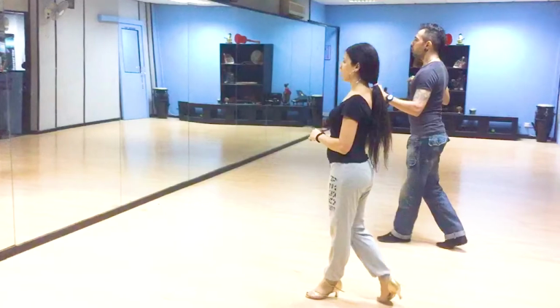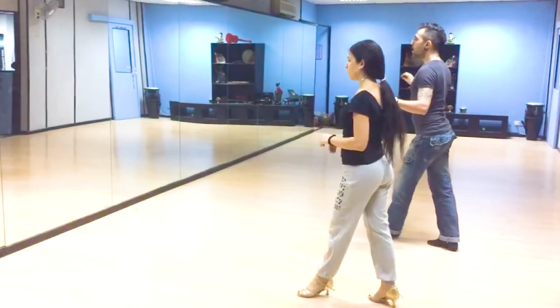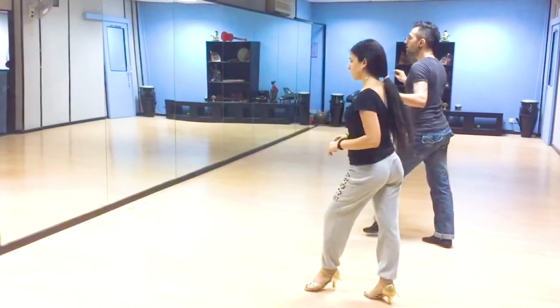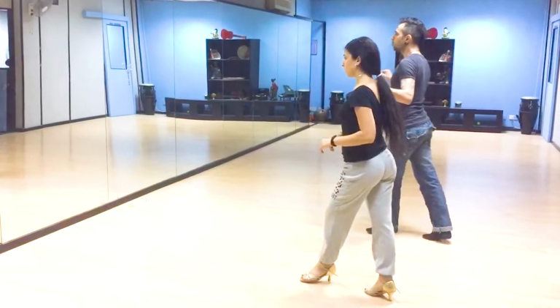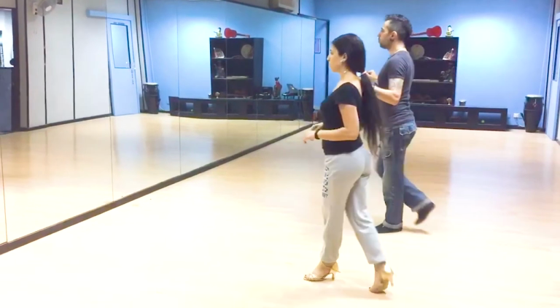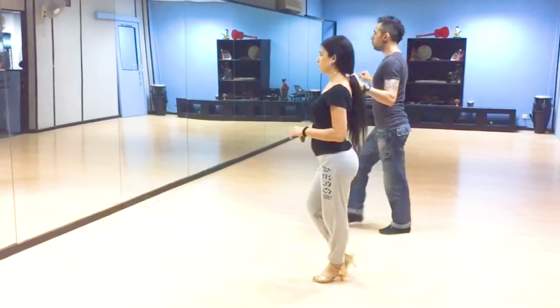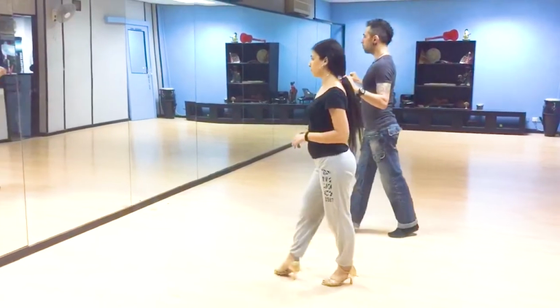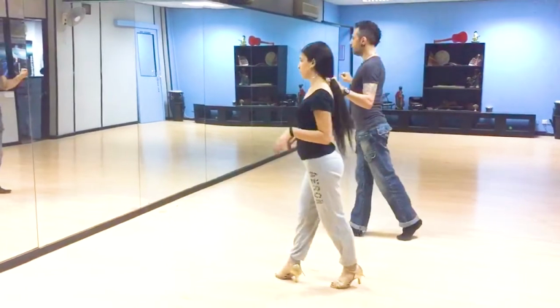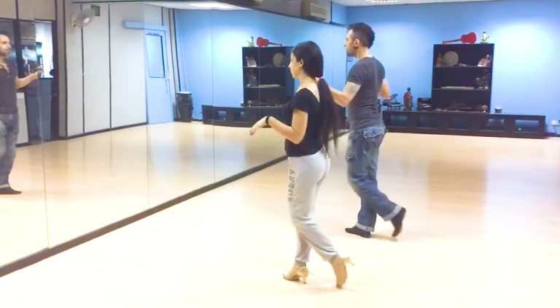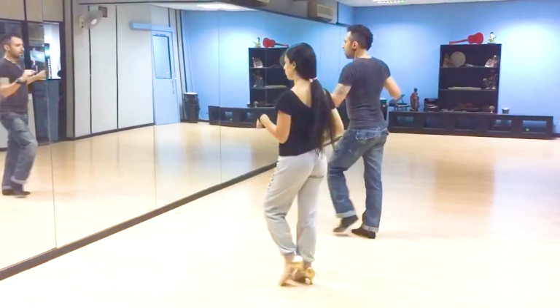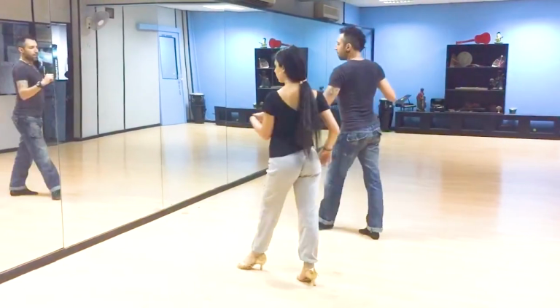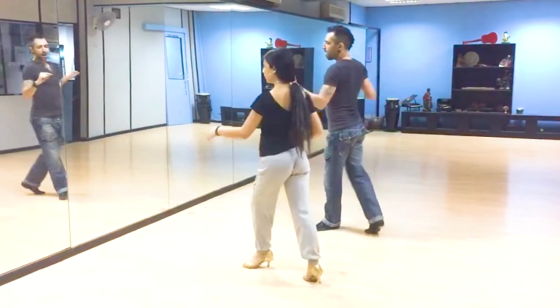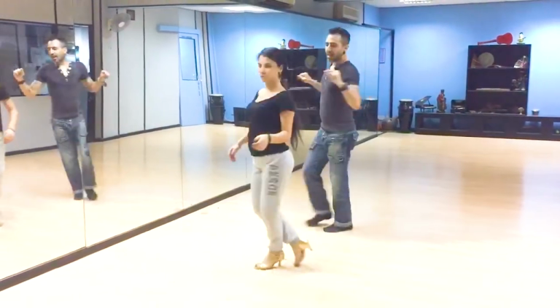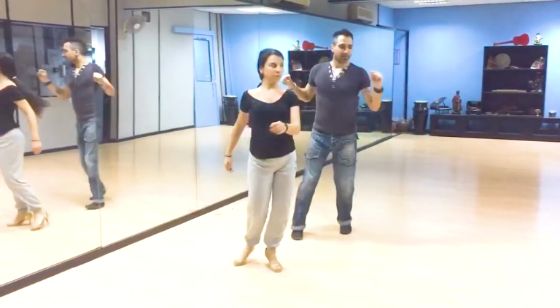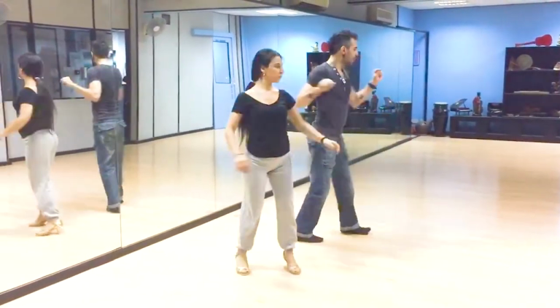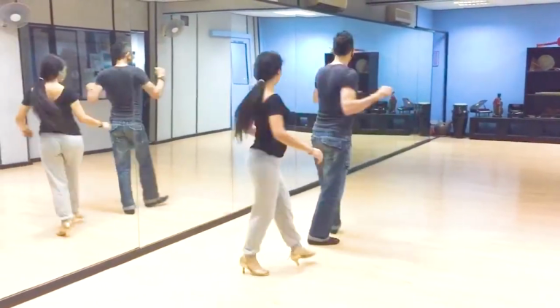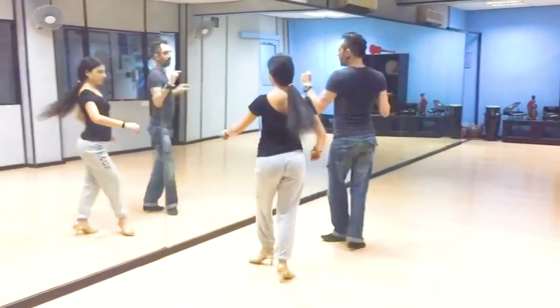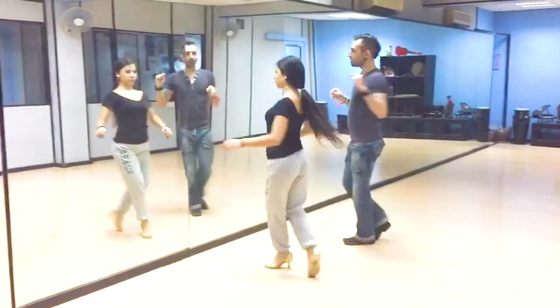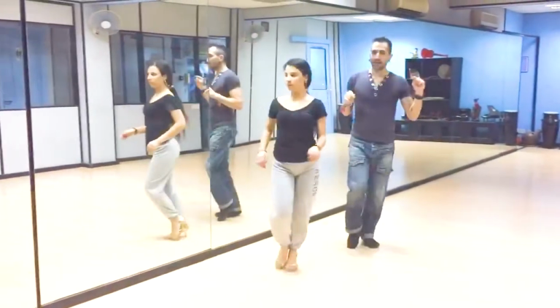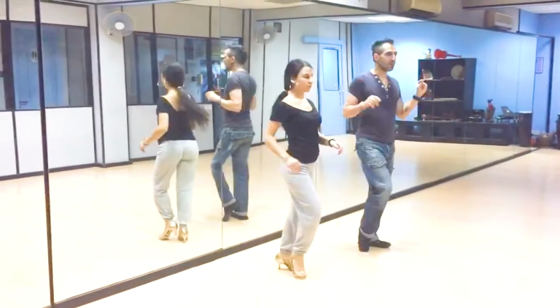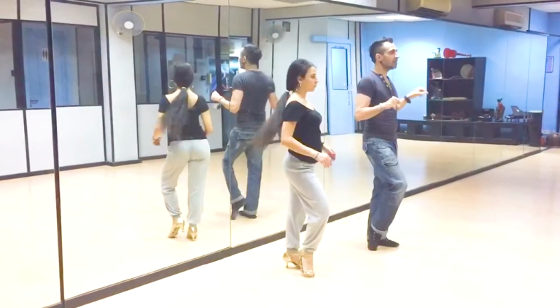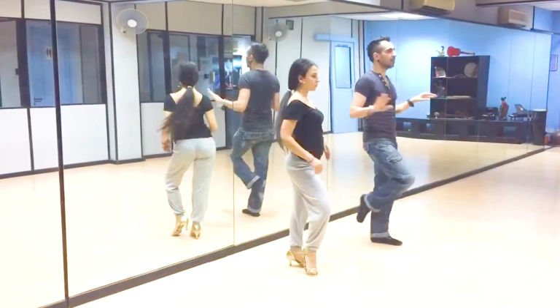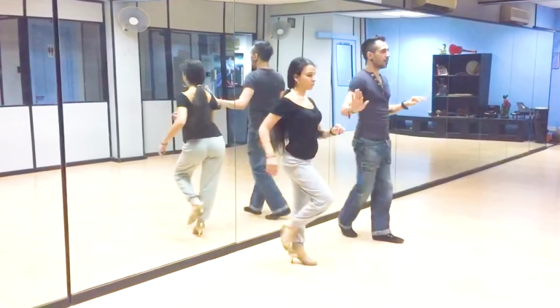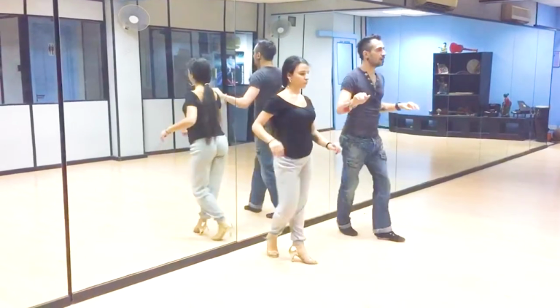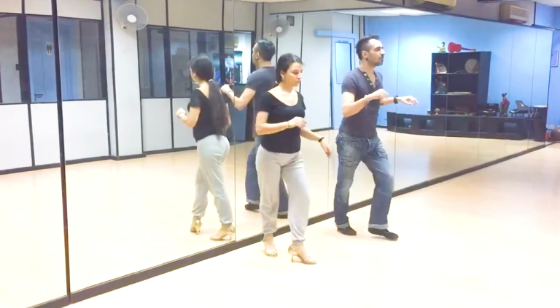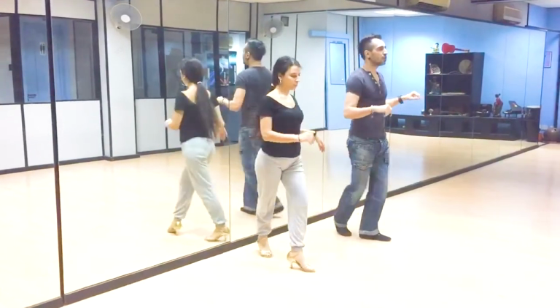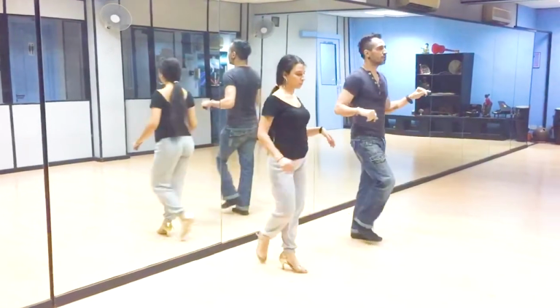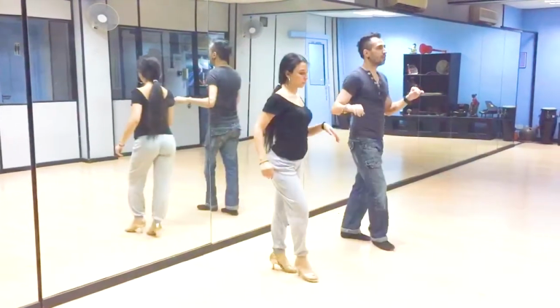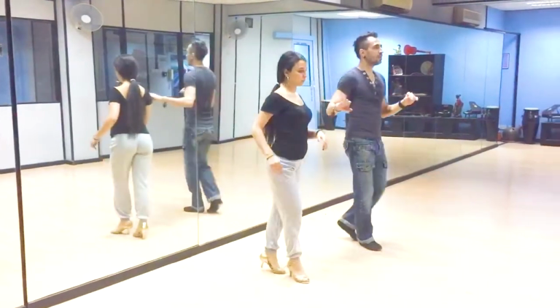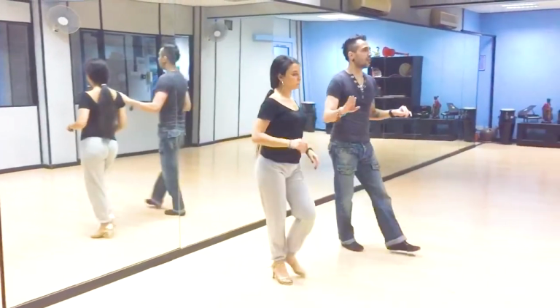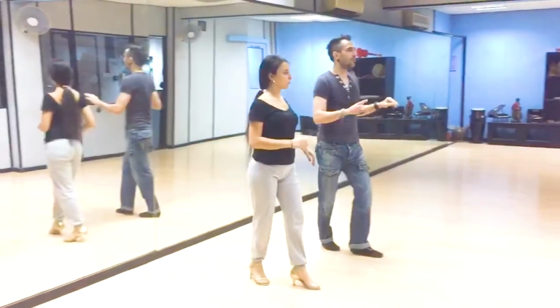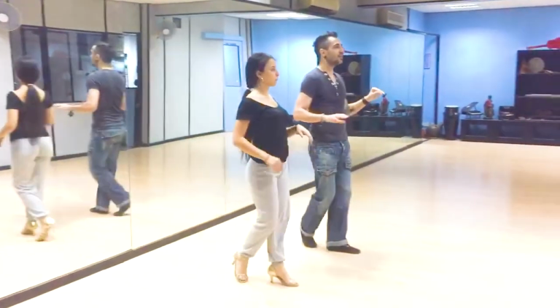1, 2, 3, 5, 6, and 7. Basic. 1, 2, 3, standing at base.